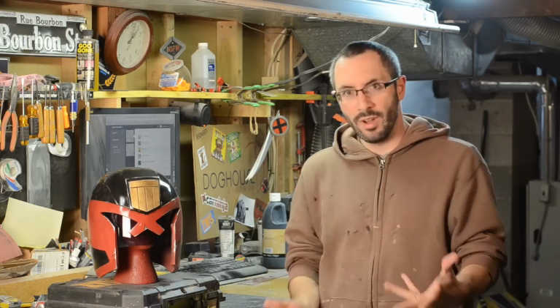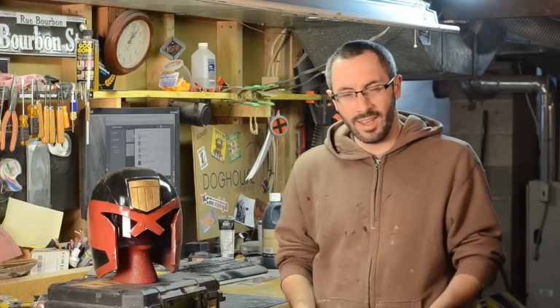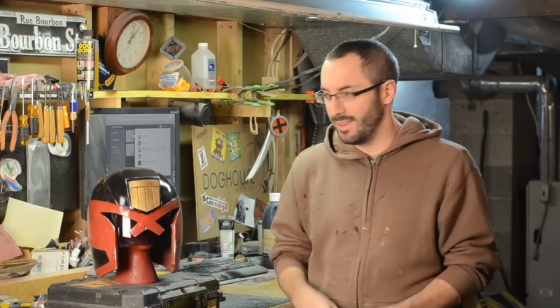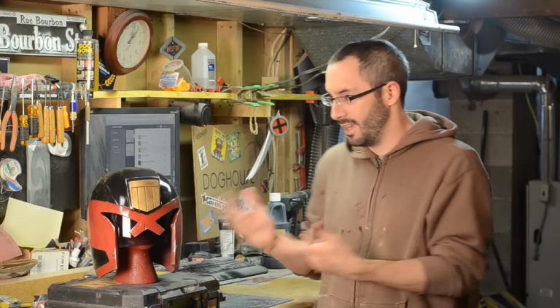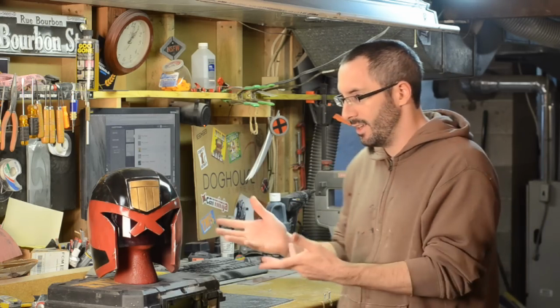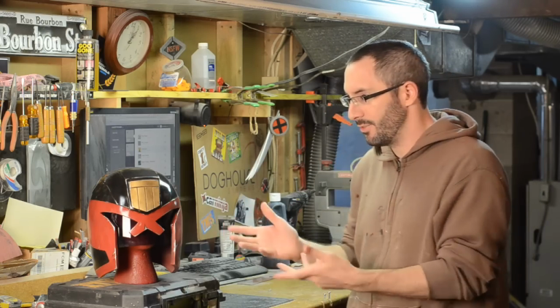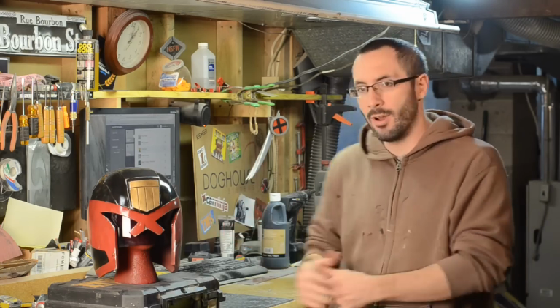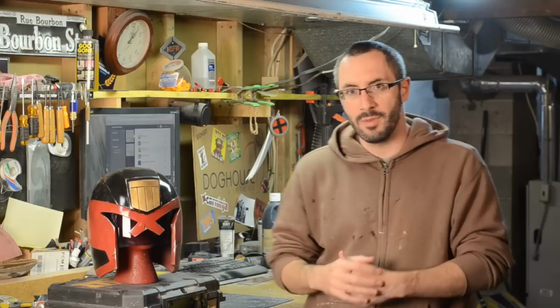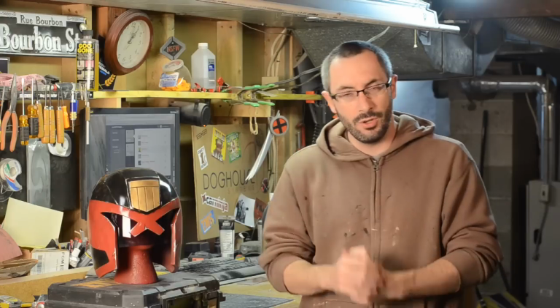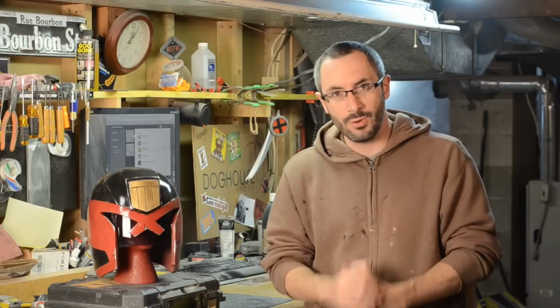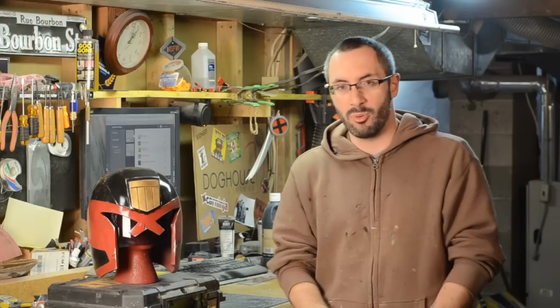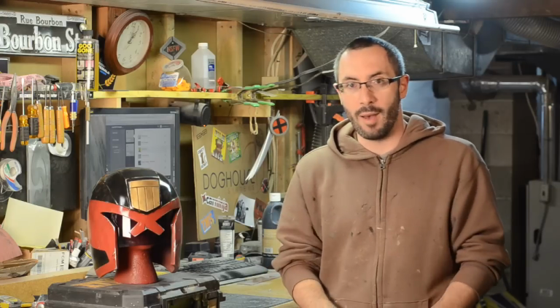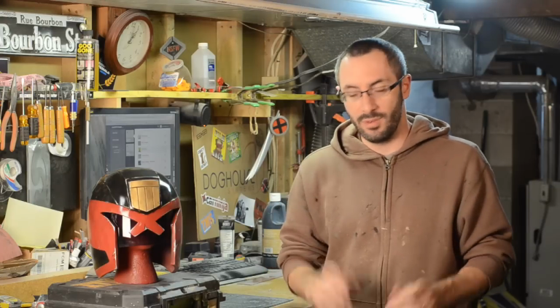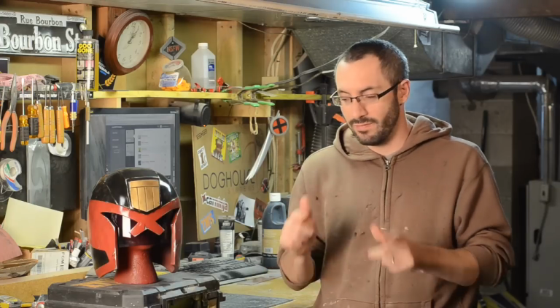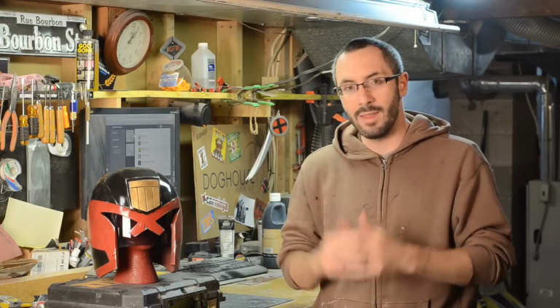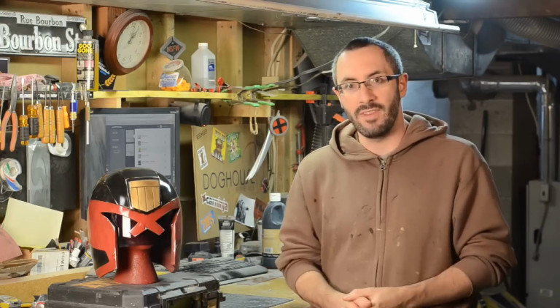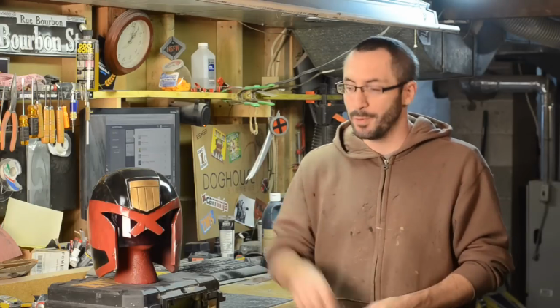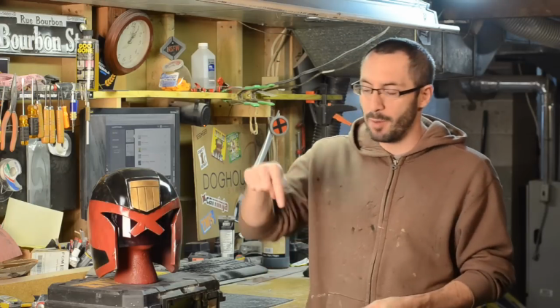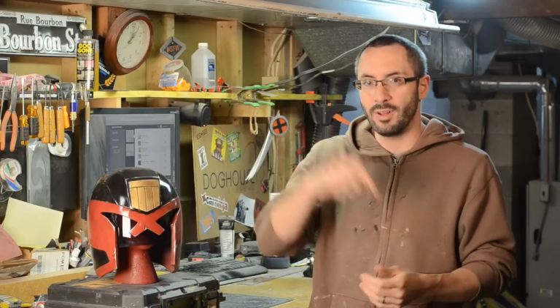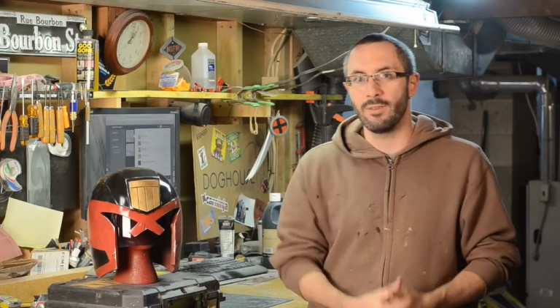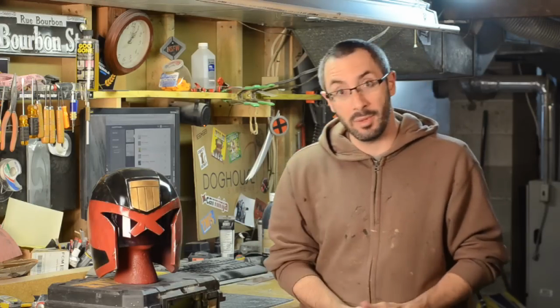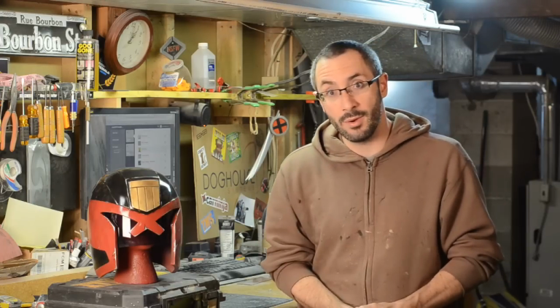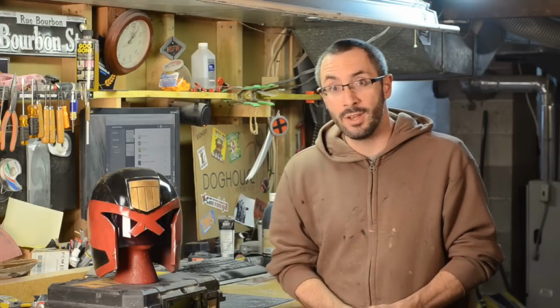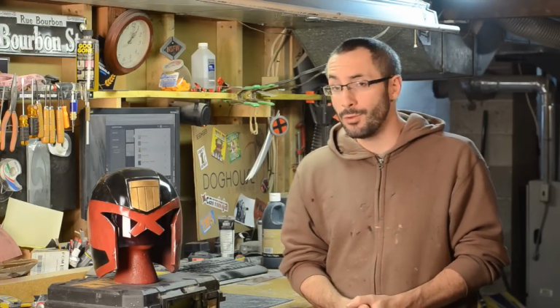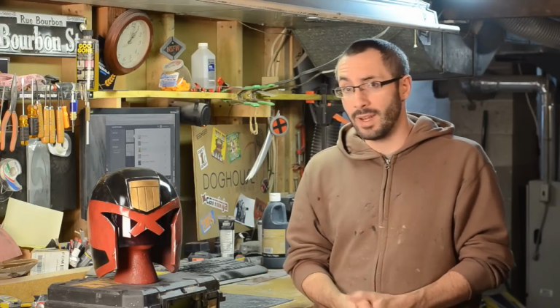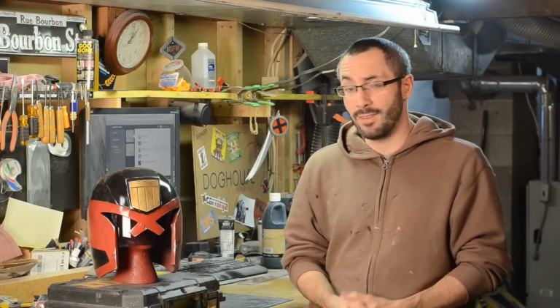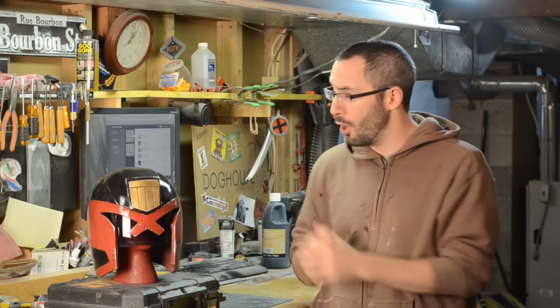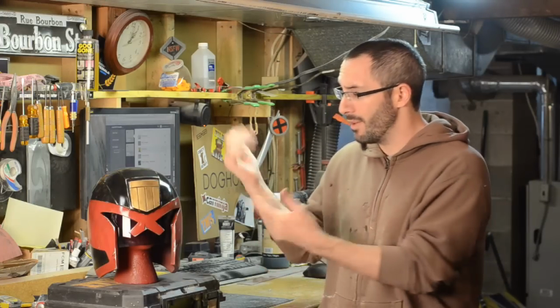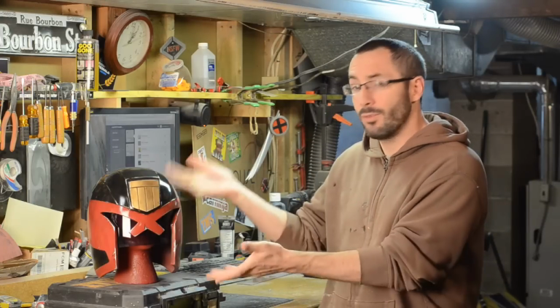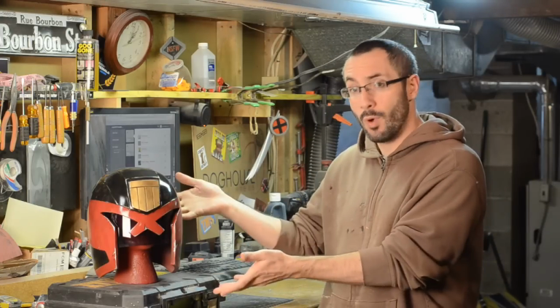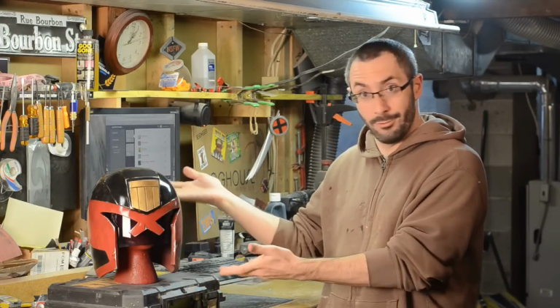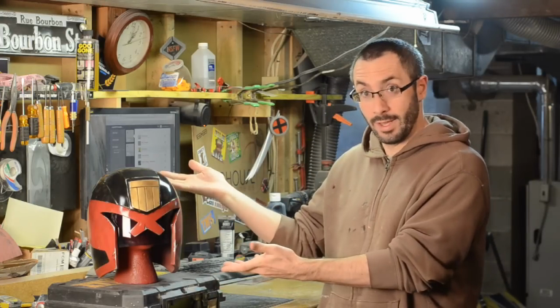This kit is from Two Story Props and you can find them on Facebook. I'll put a link right below so you can ask them all about this wonderful kit.